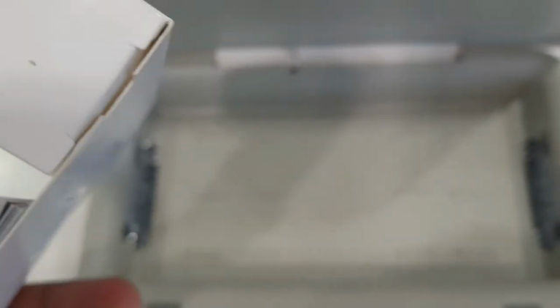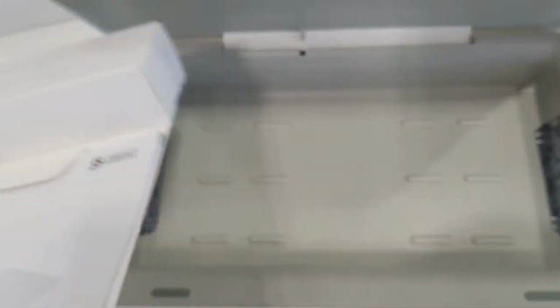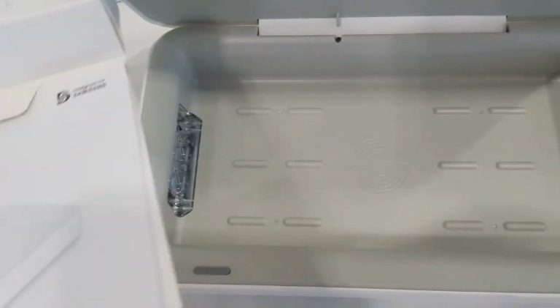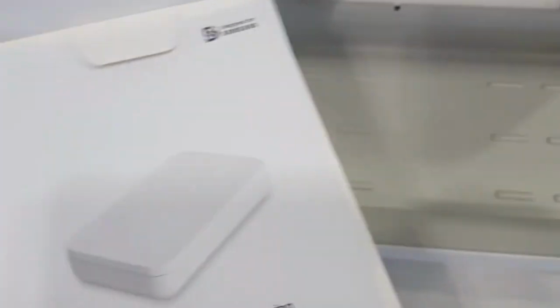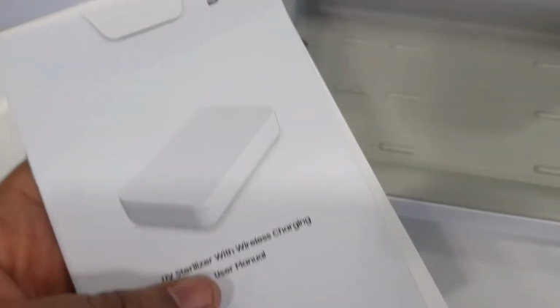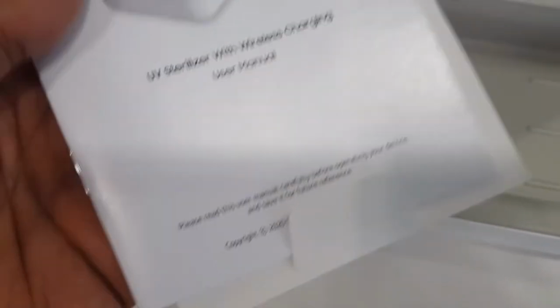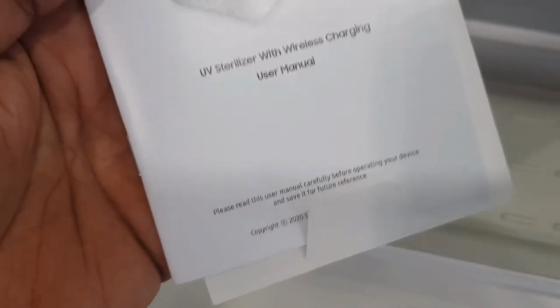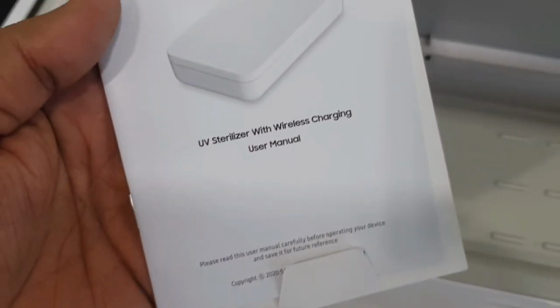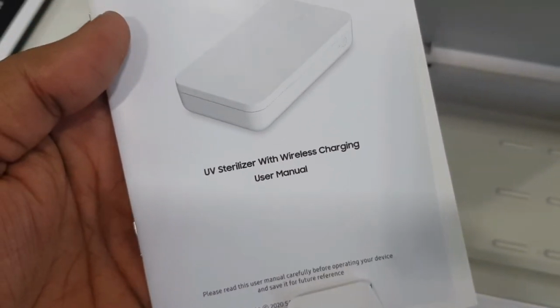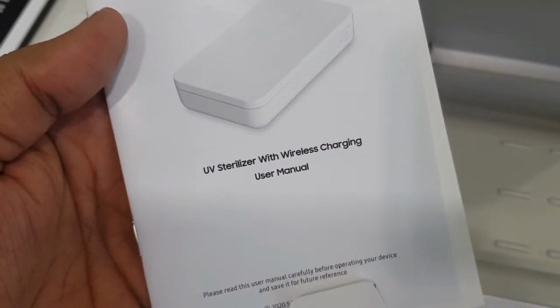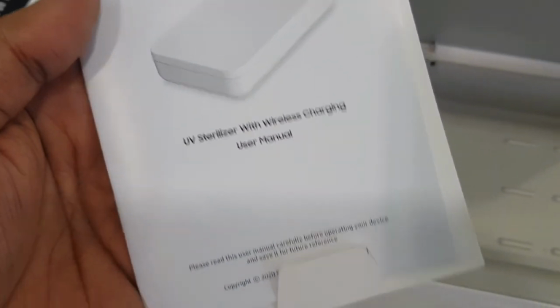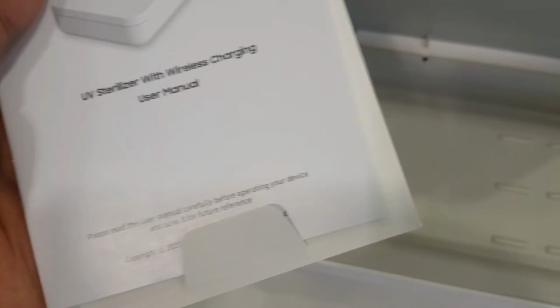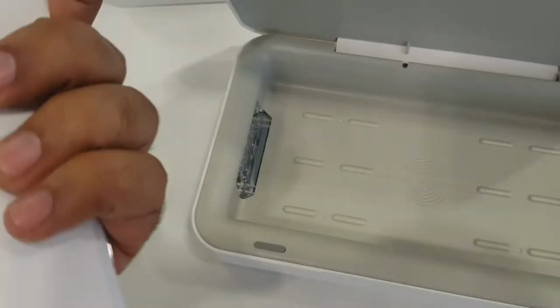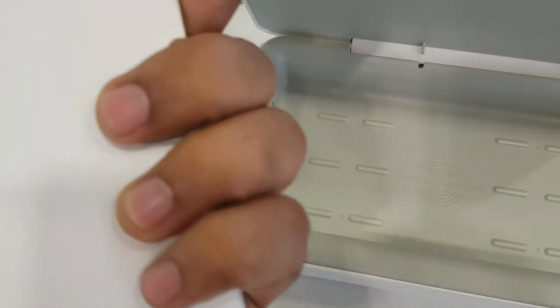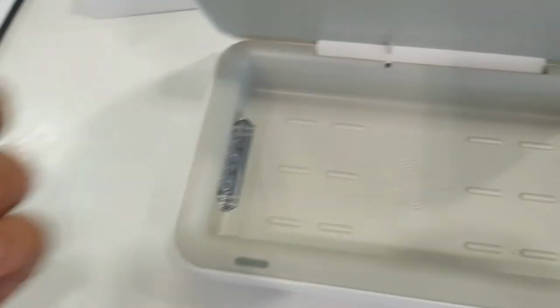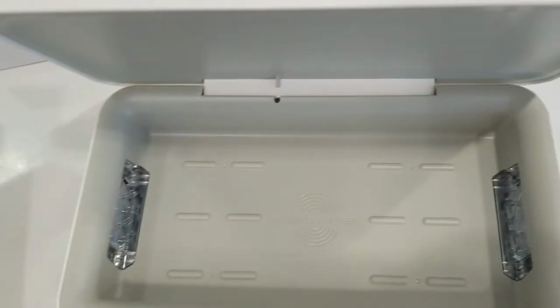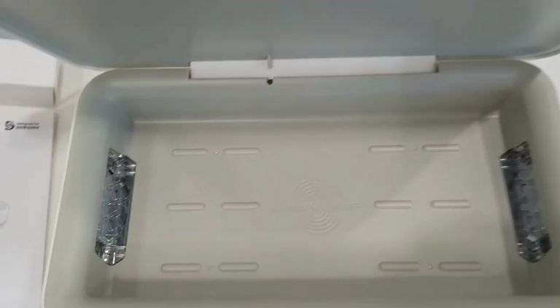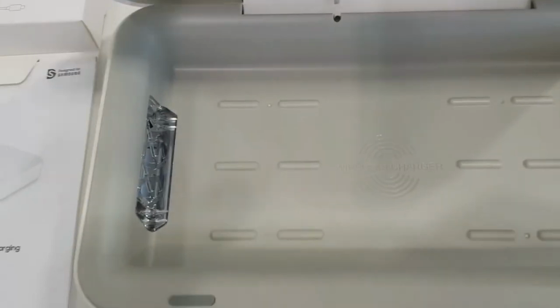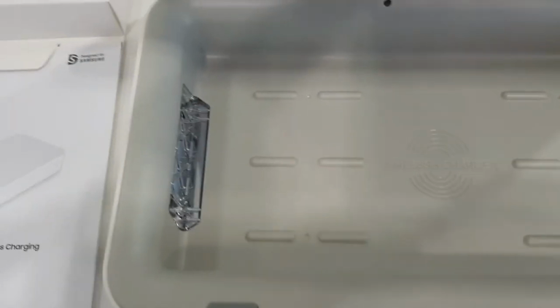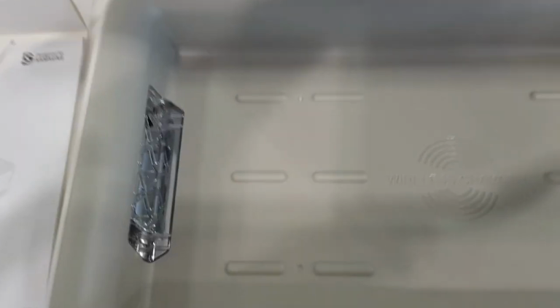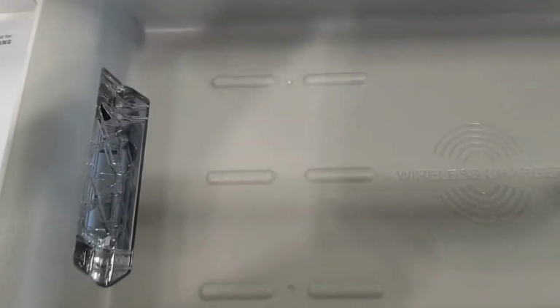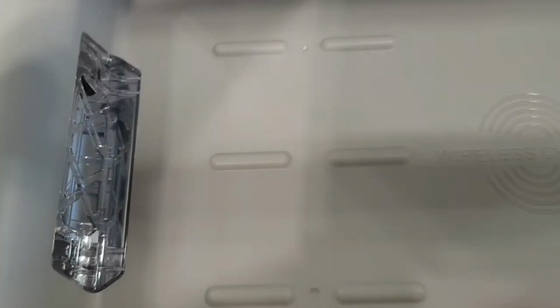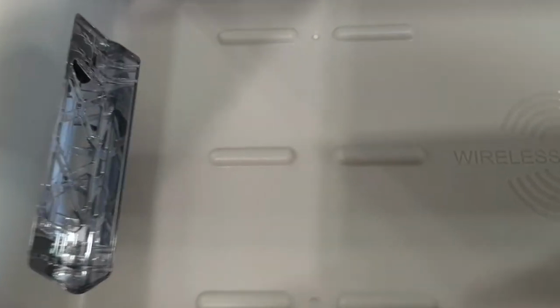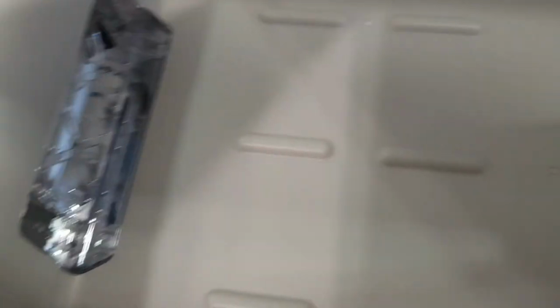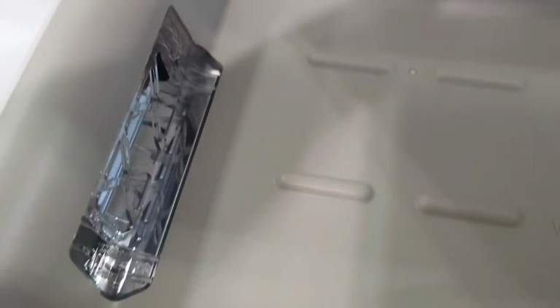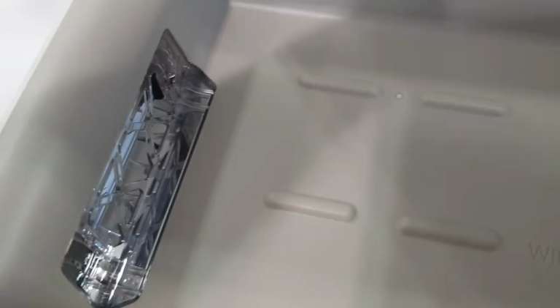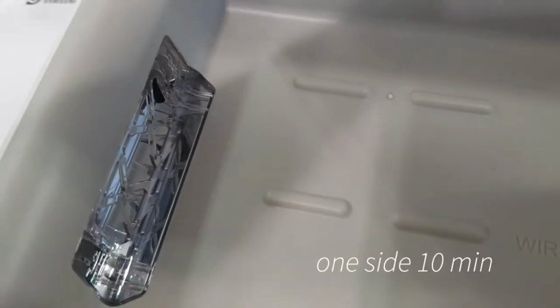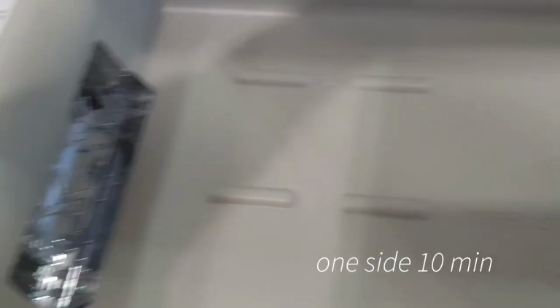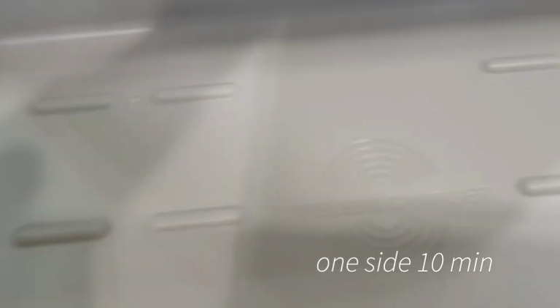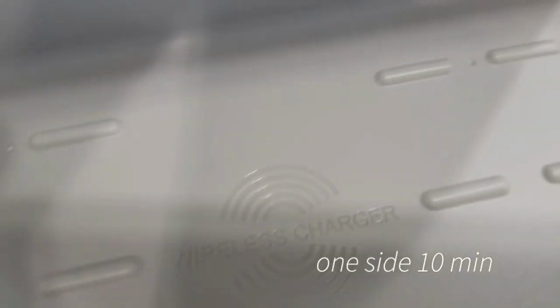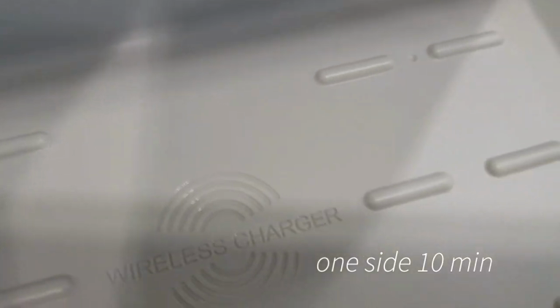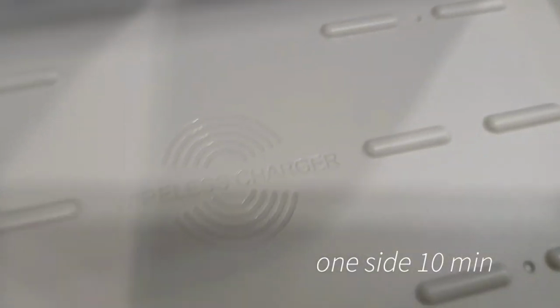When you press the button it starts with a beep sound and it will turn green while sanitizing. It will turn off automatically after 10 minutes.